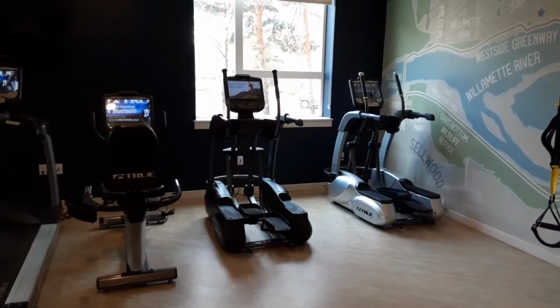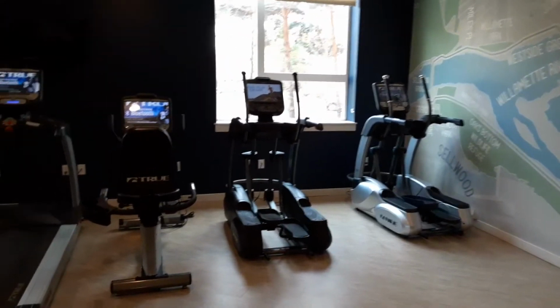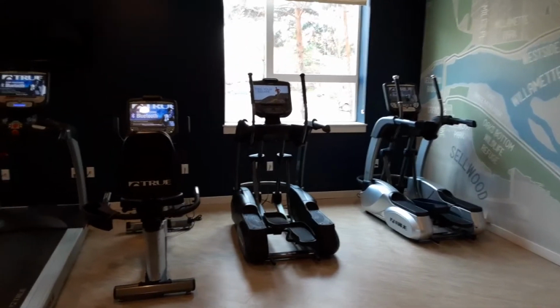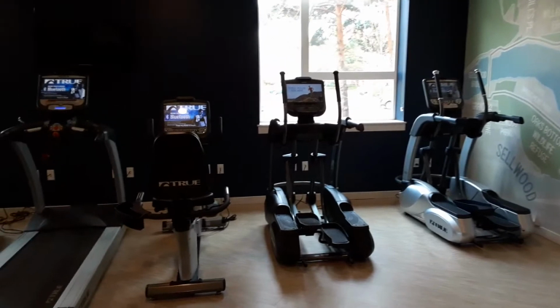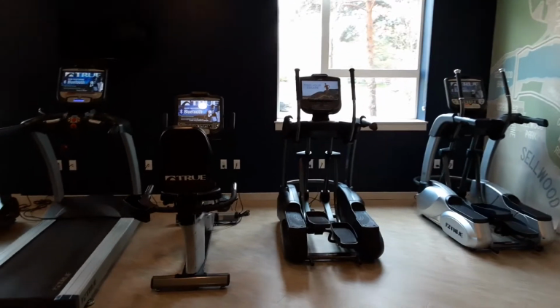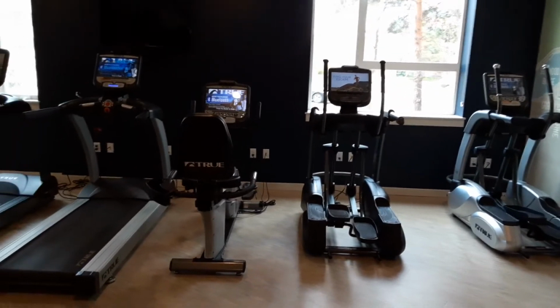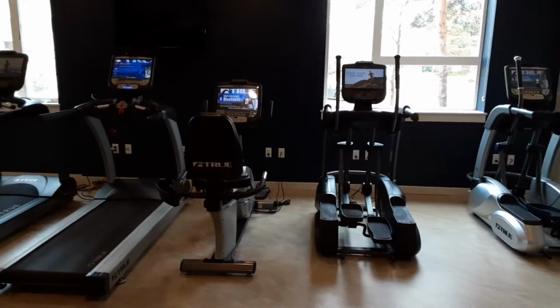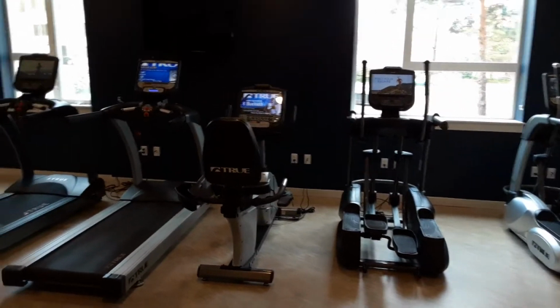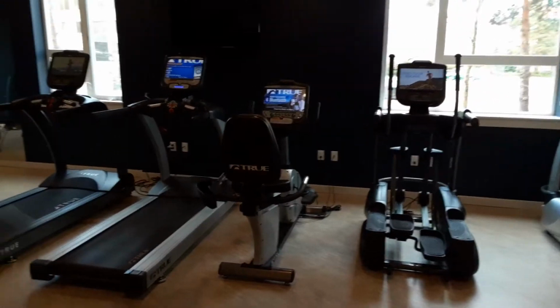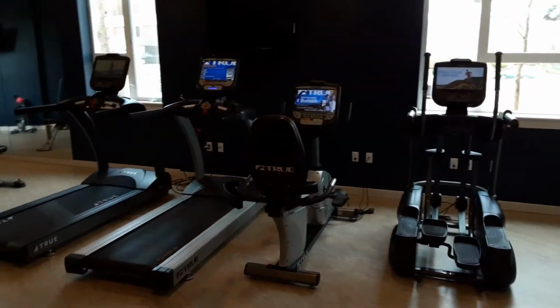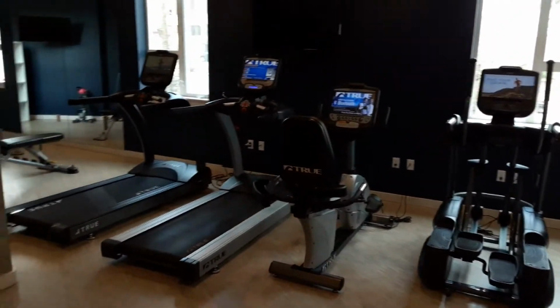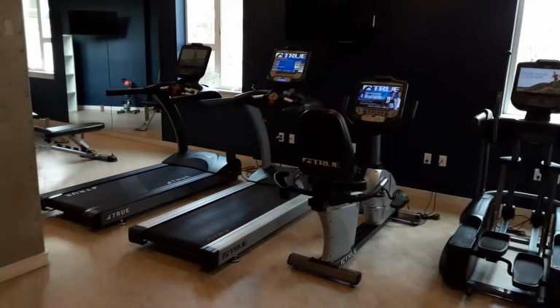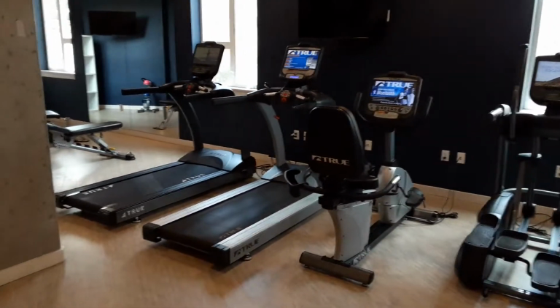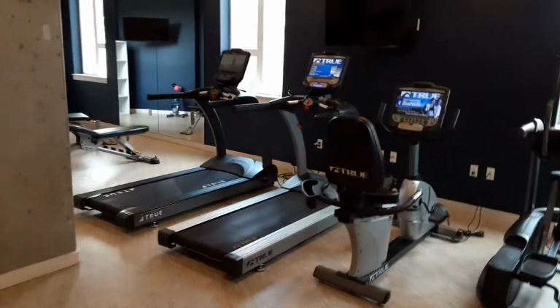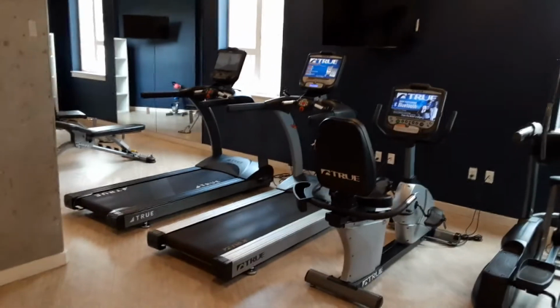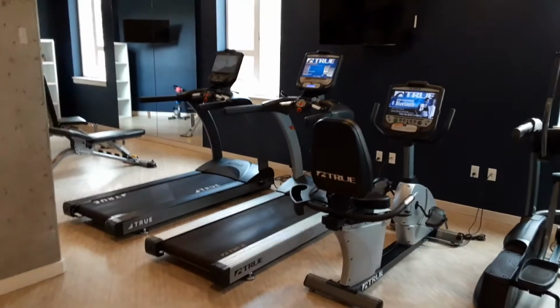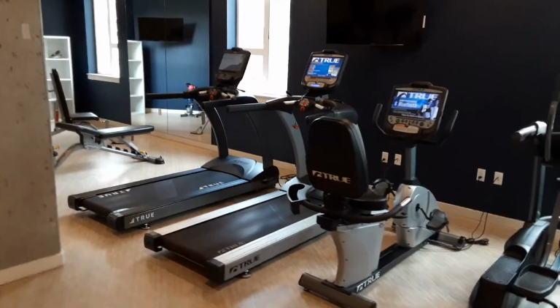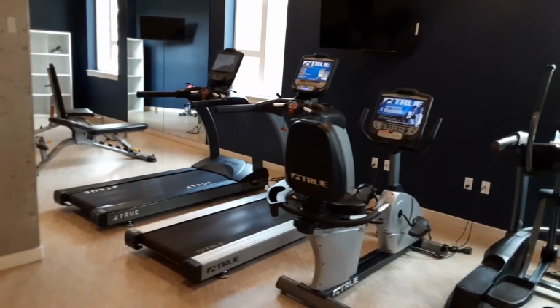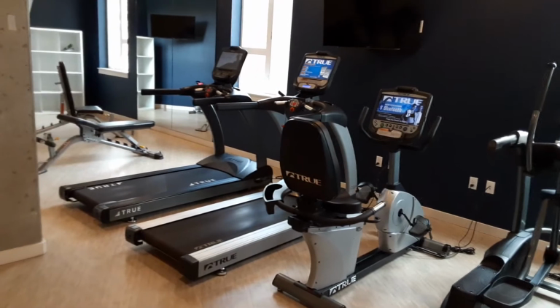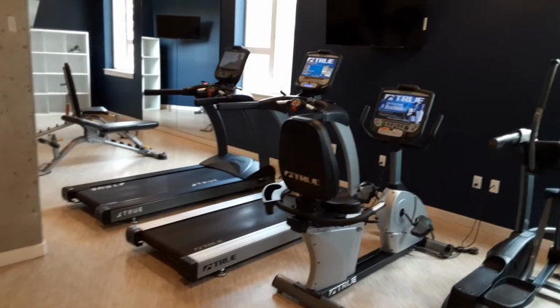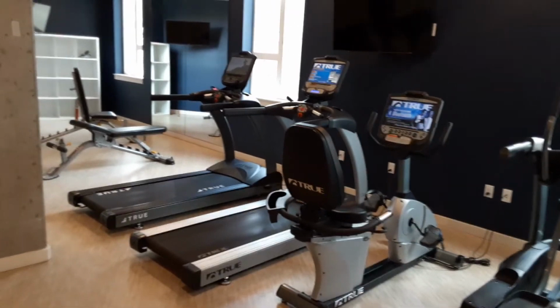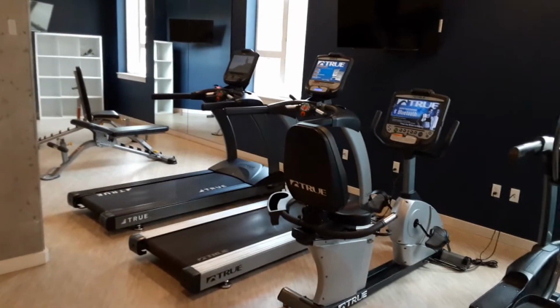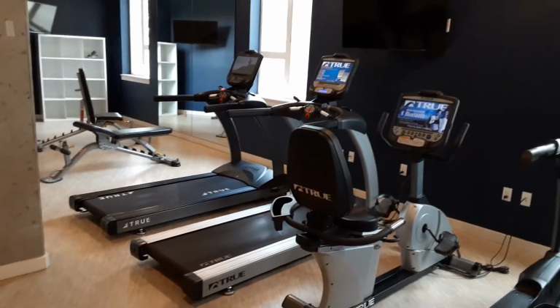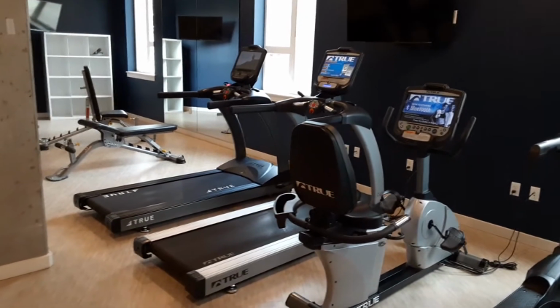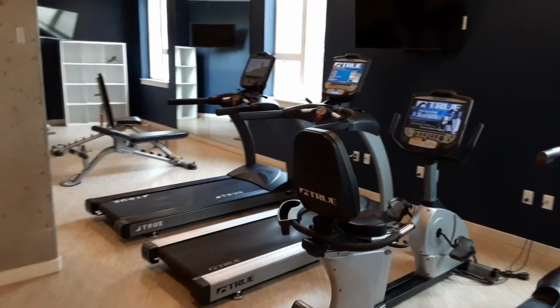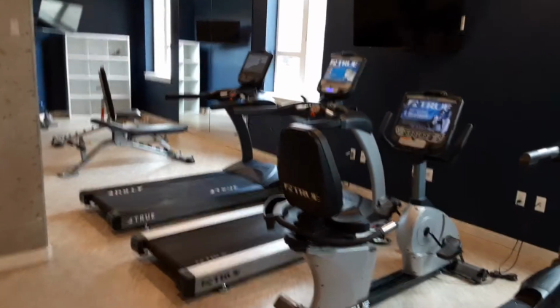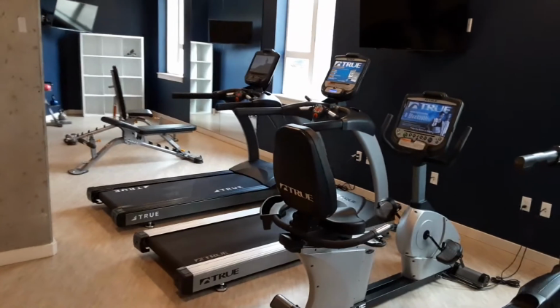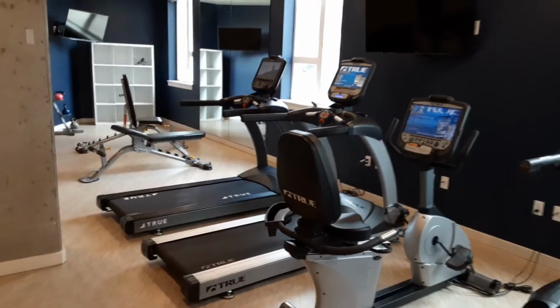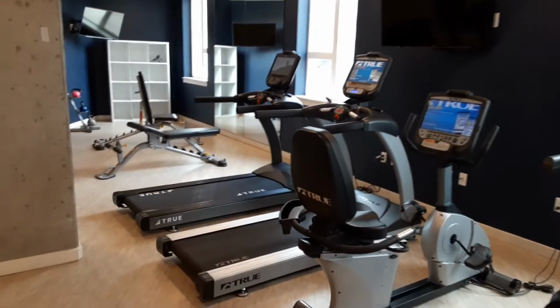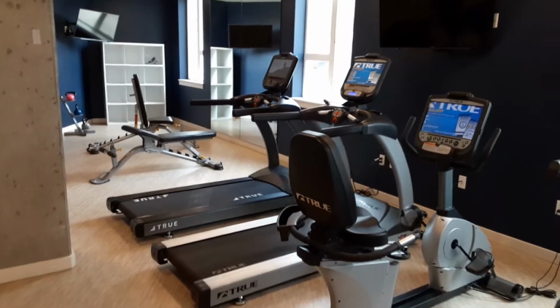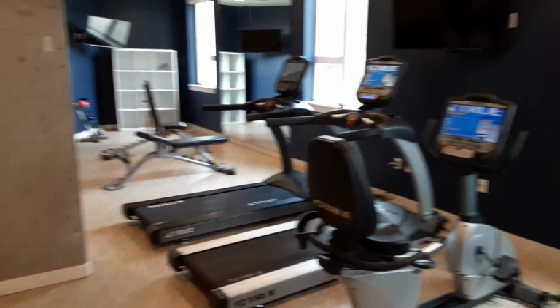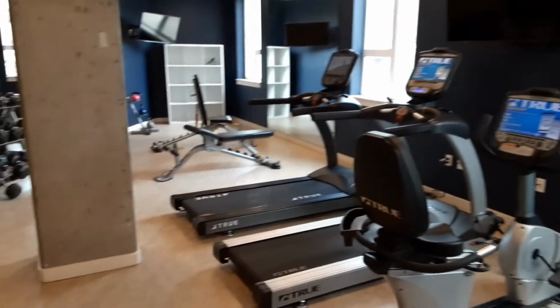We've got two ellipticals, the recumbent bike, as well as the treadmills all in the corner, all with their own screen so you can watch or hook into whatever Bluetooth device you would like.